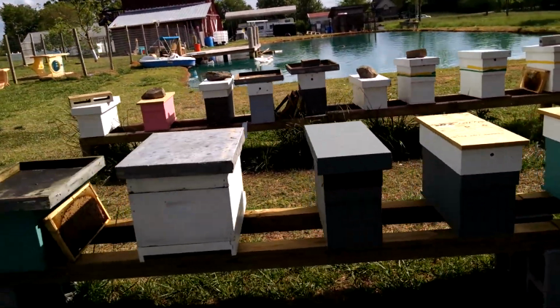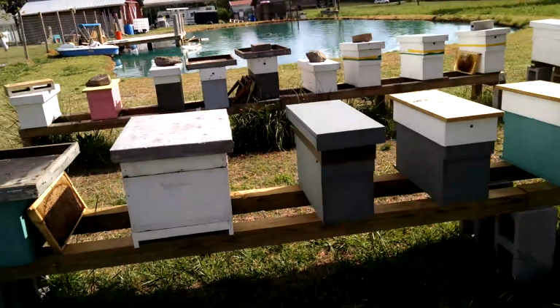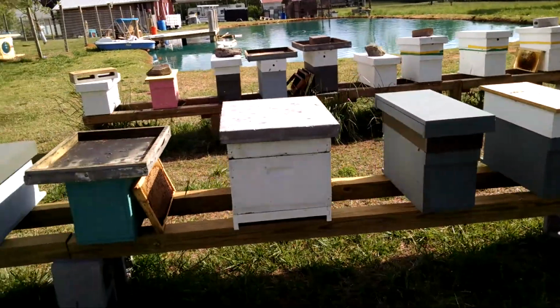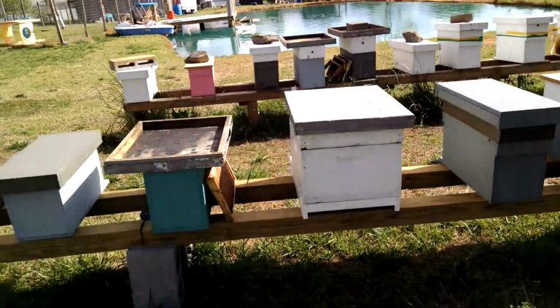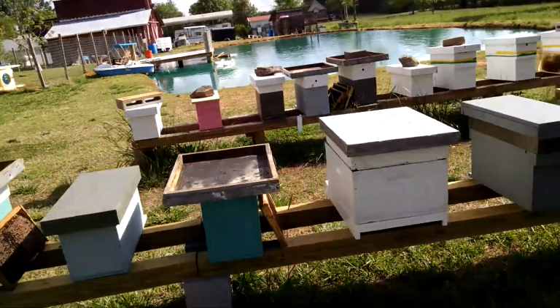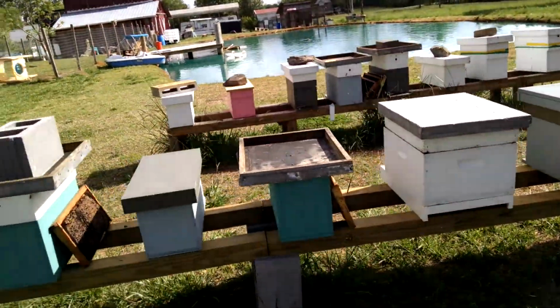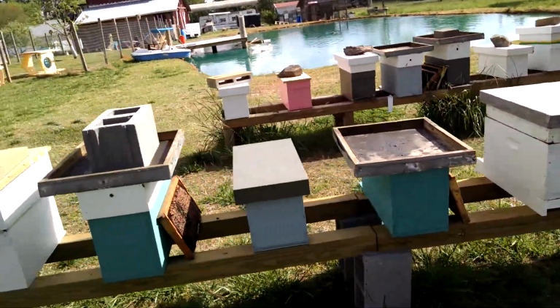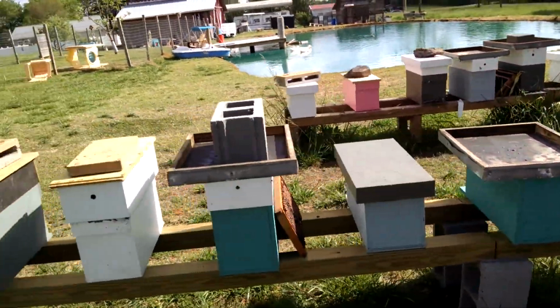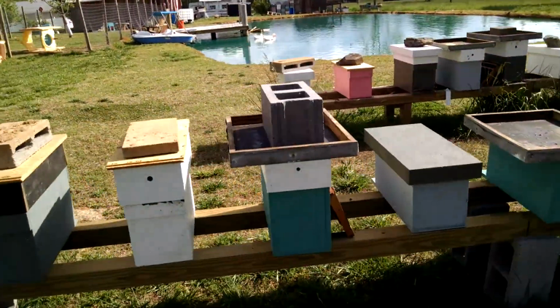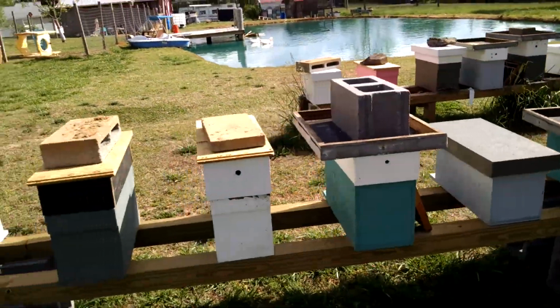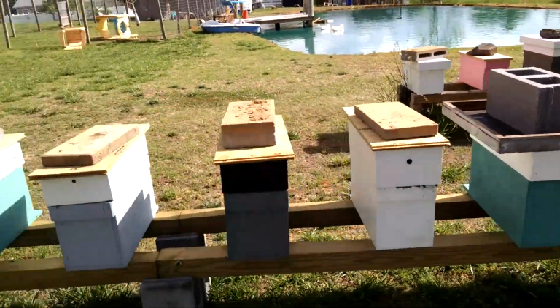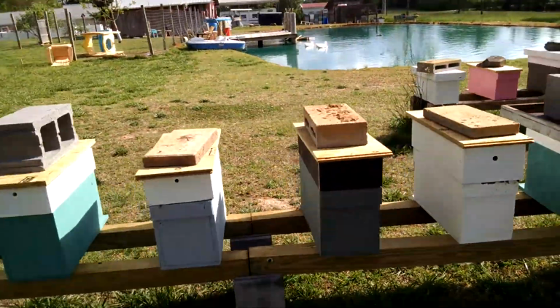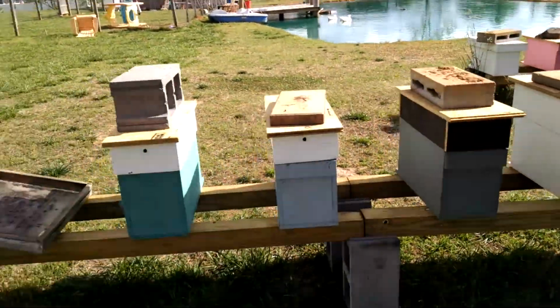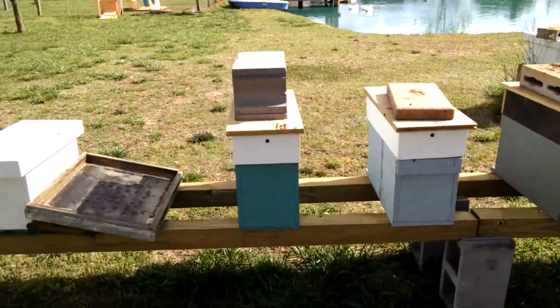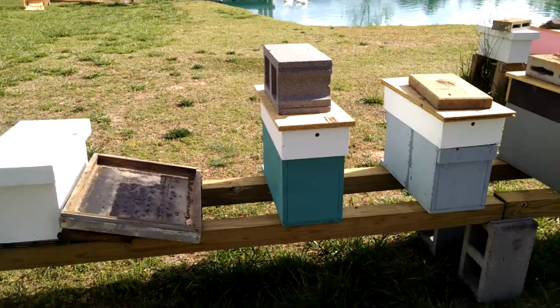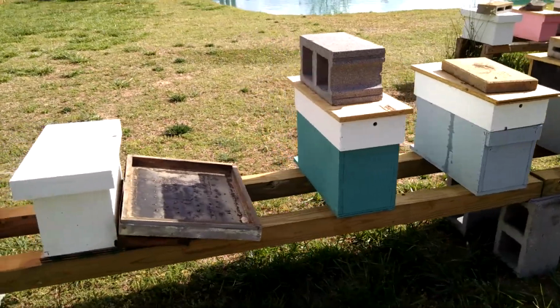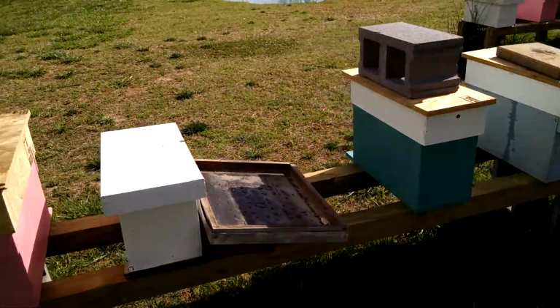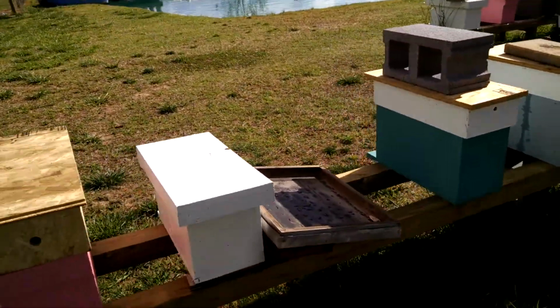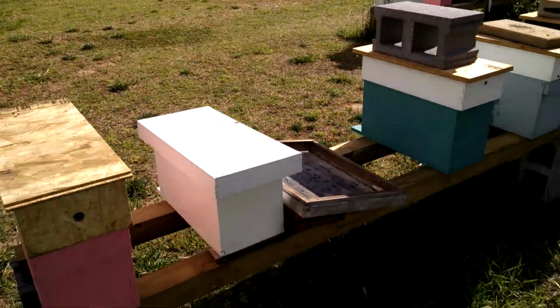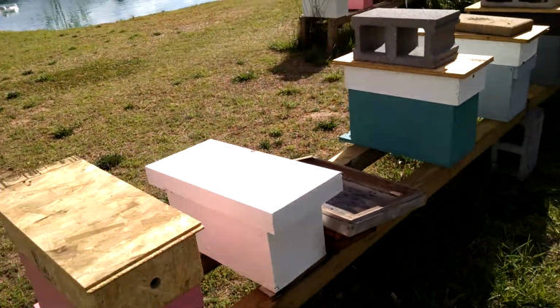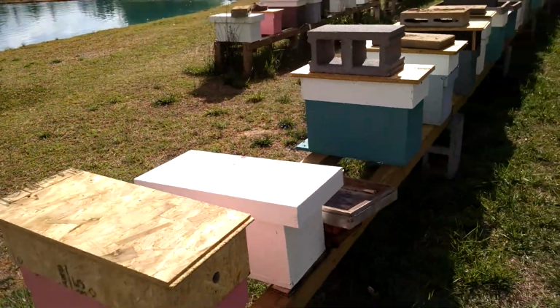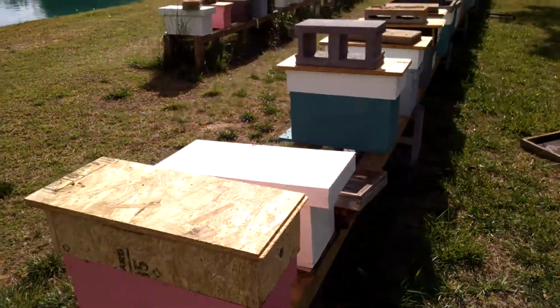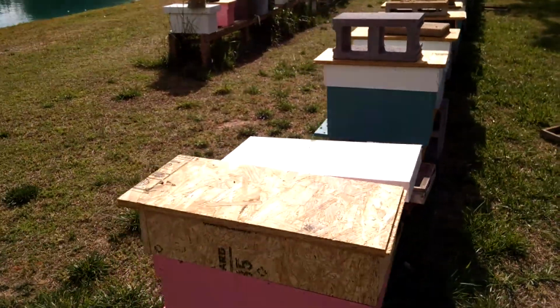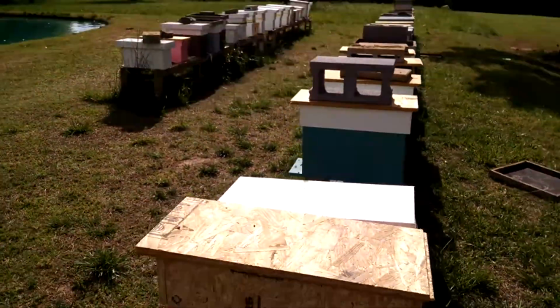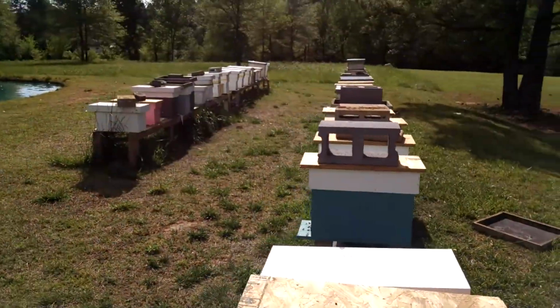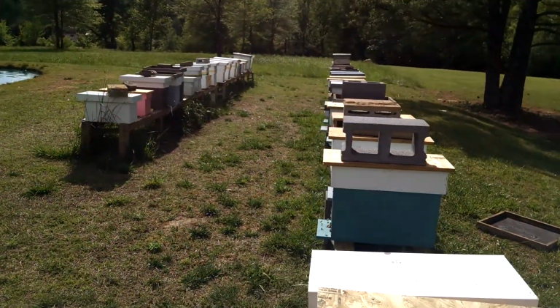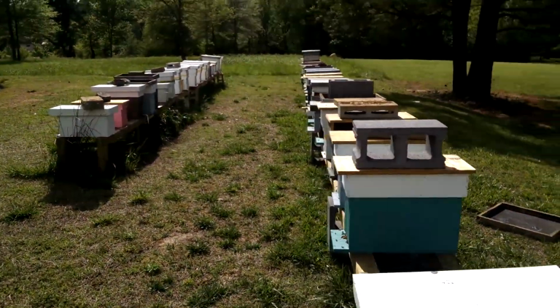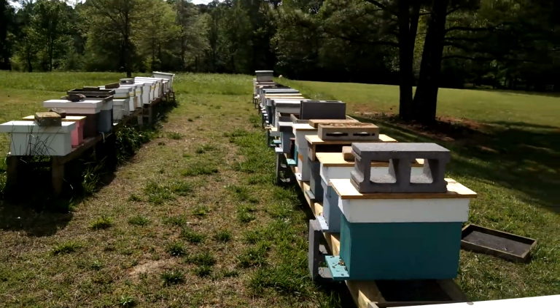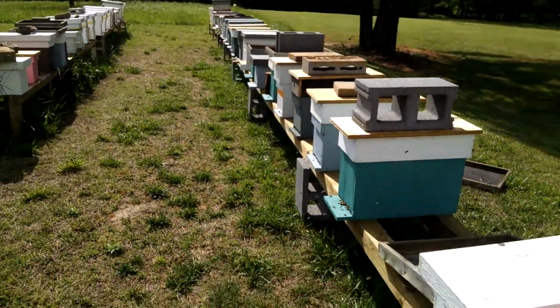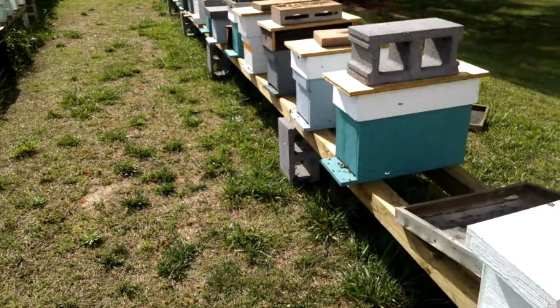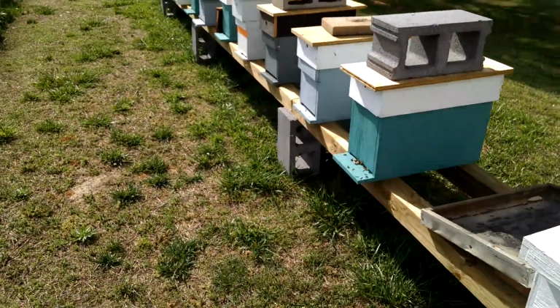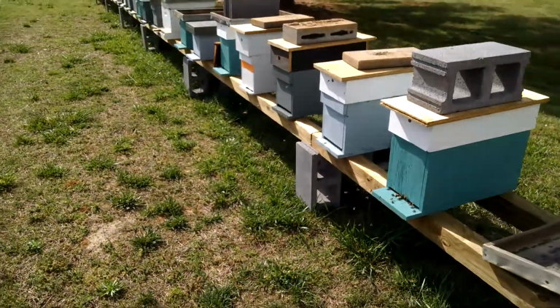A little bit of a mess where I went through them and haven't got a chance to clean it back up yet. I did a bunch of splits yesterday, just going through the bees. They're looking really good.